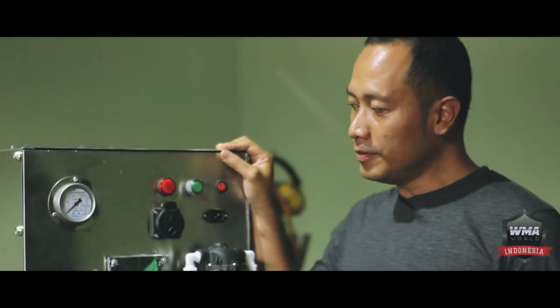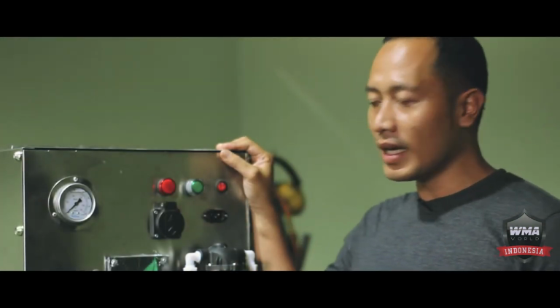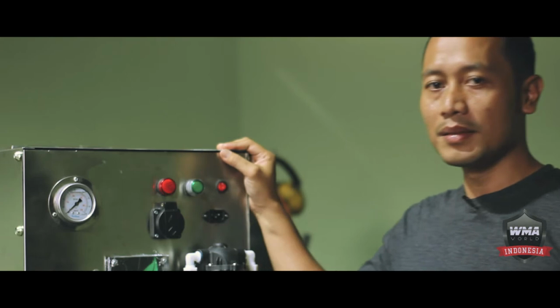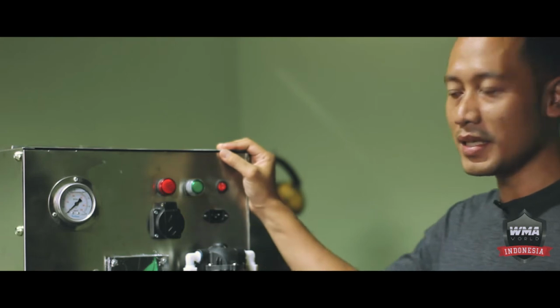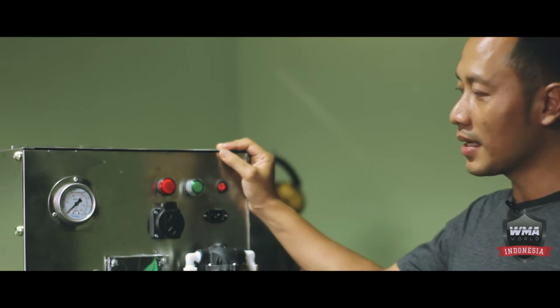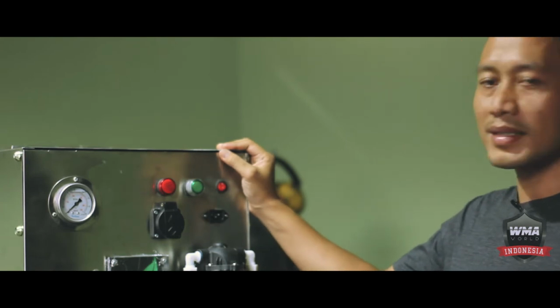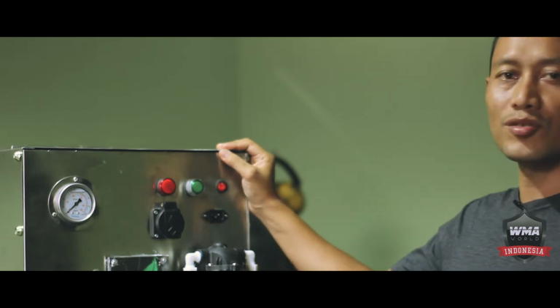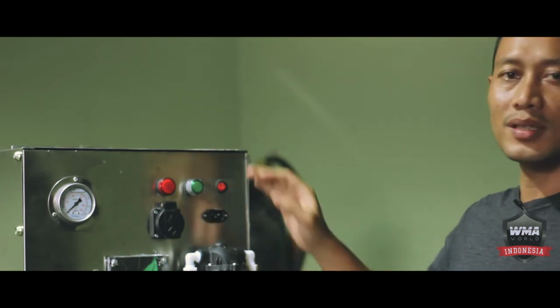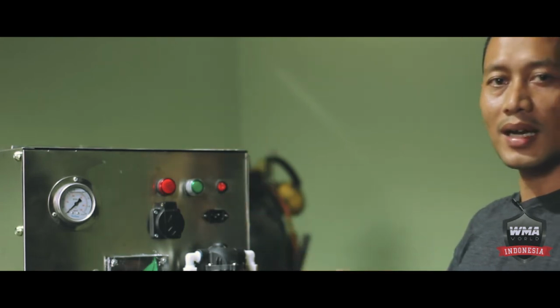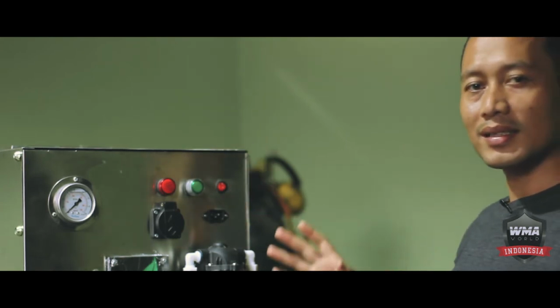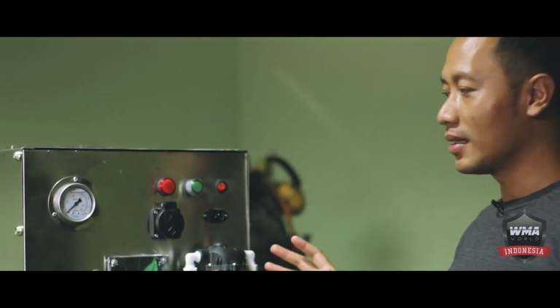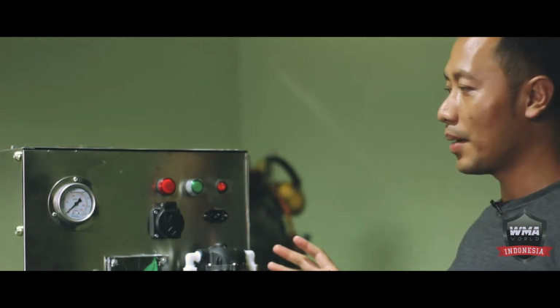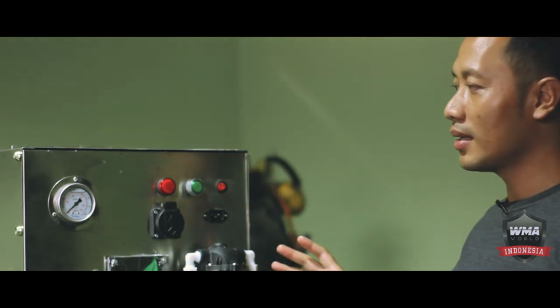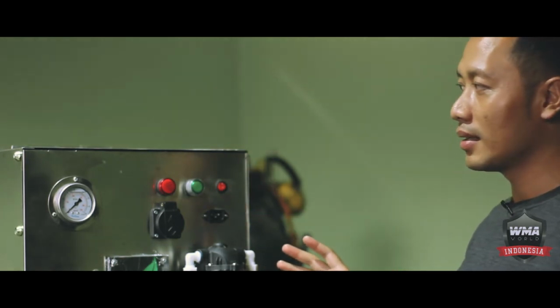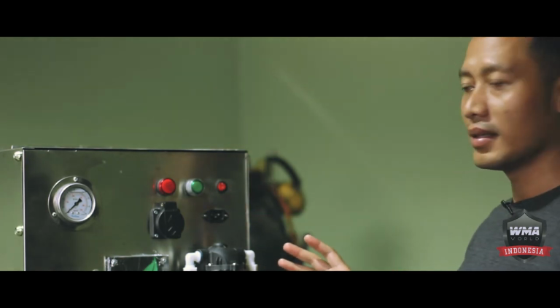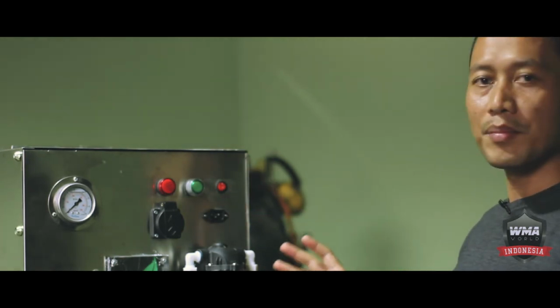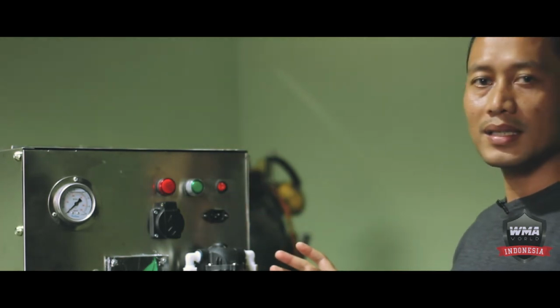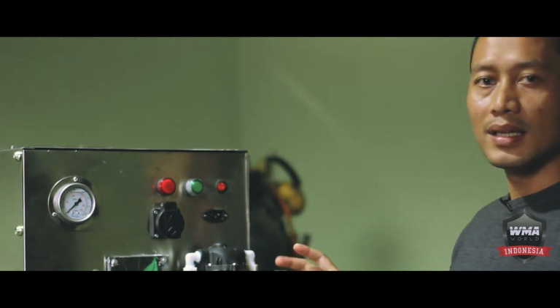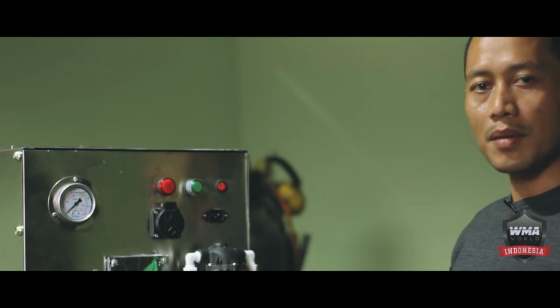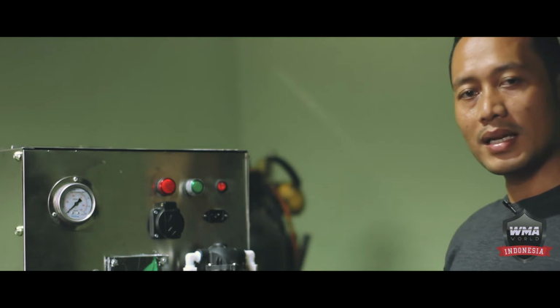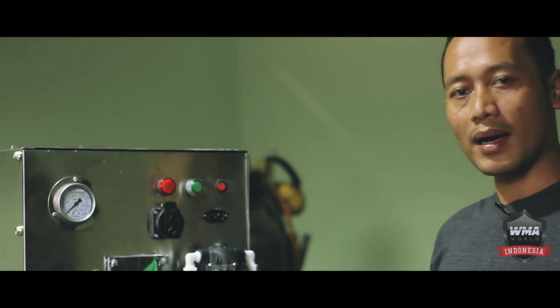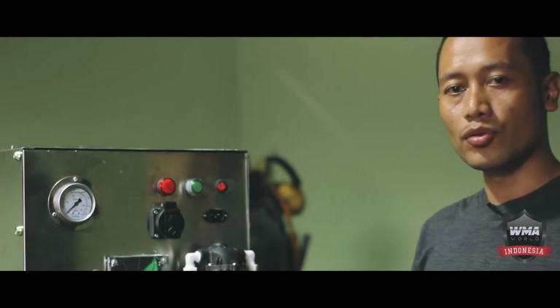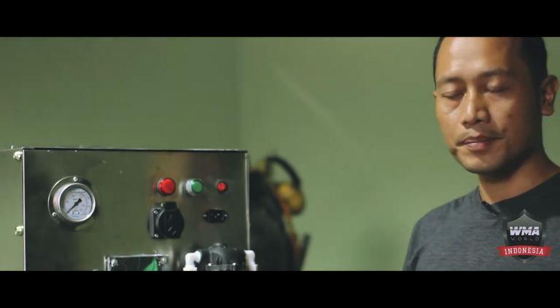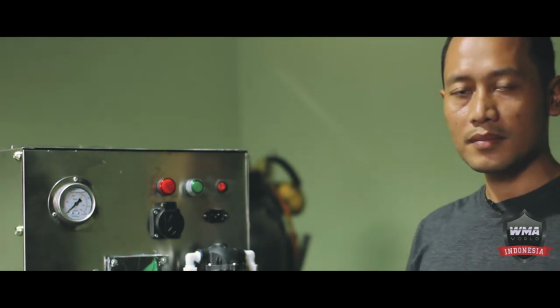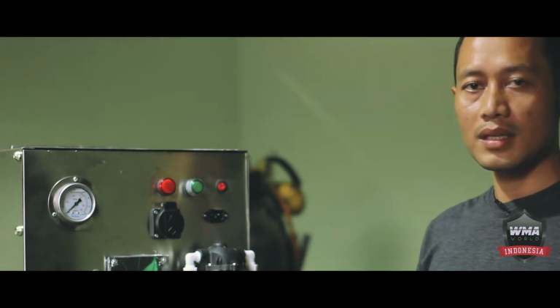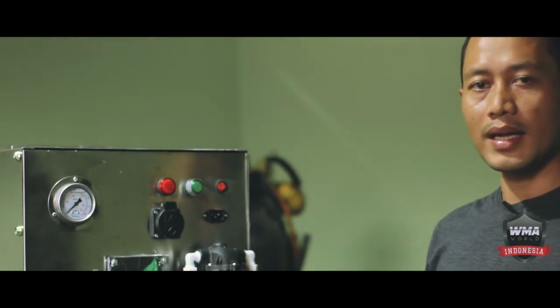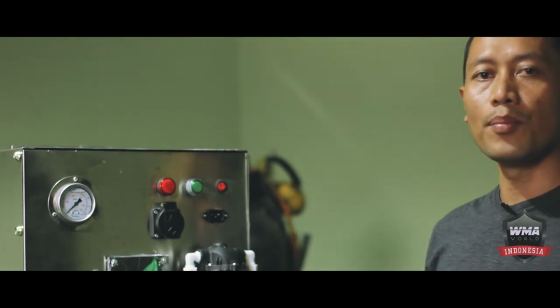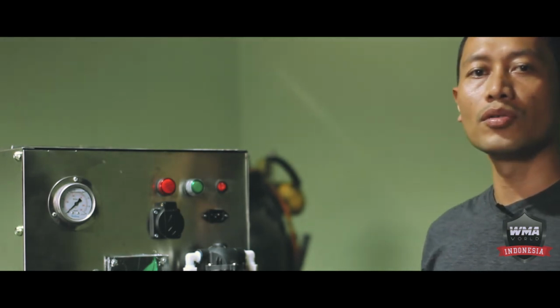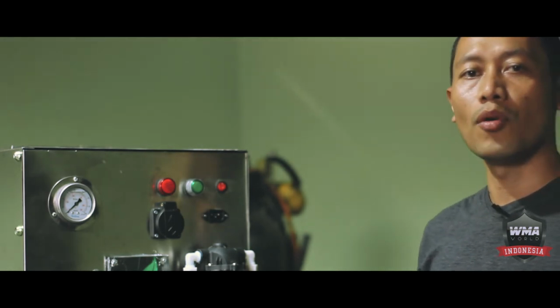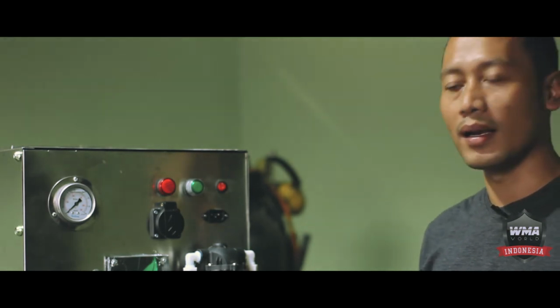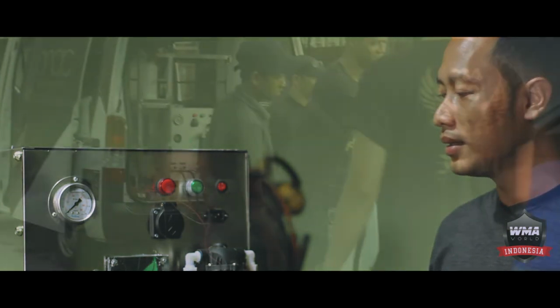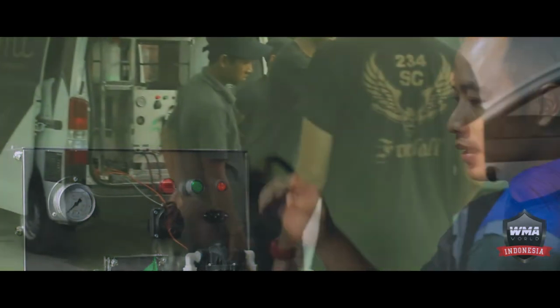This machine is designed very dynamic, where it can be used for stationary and mobile use.